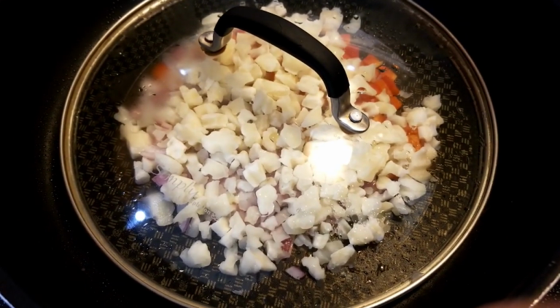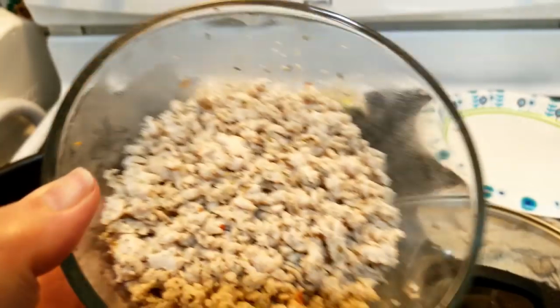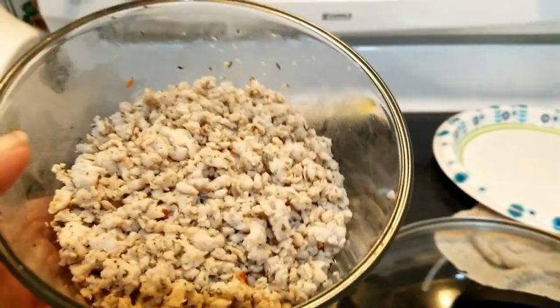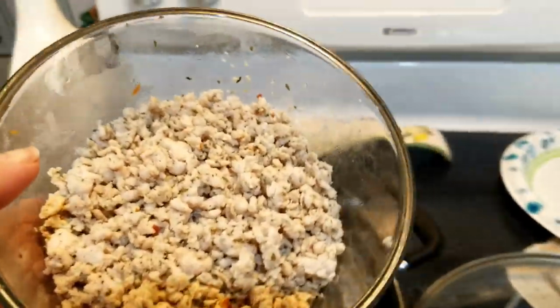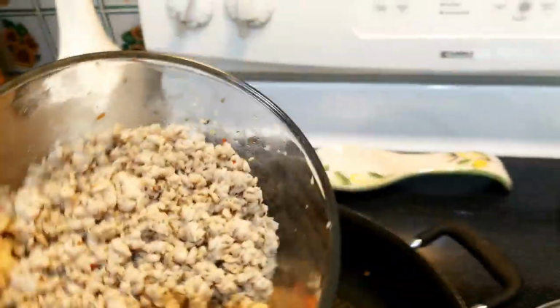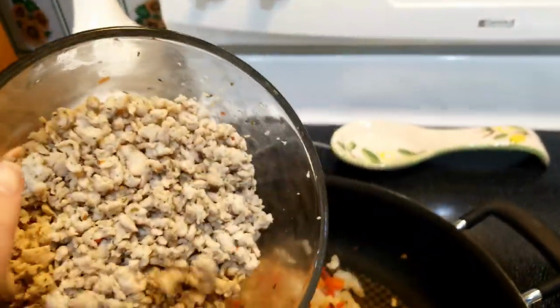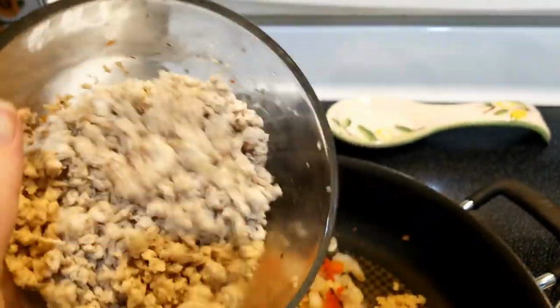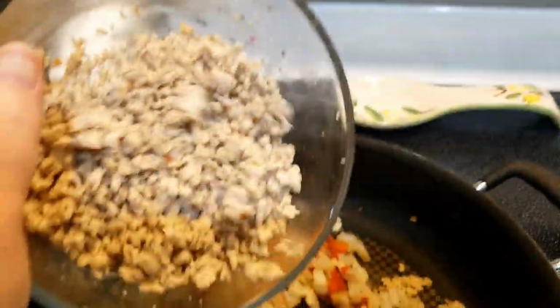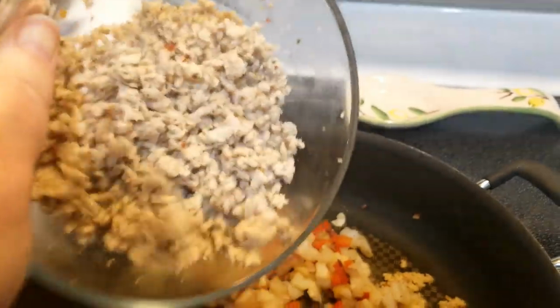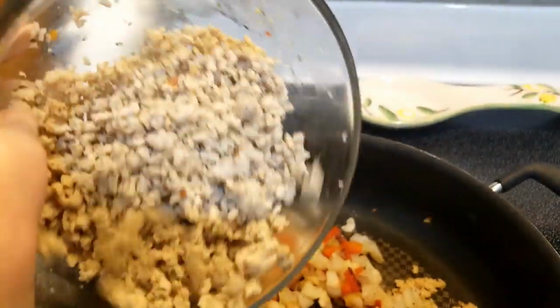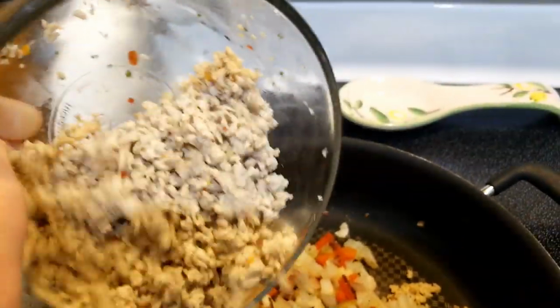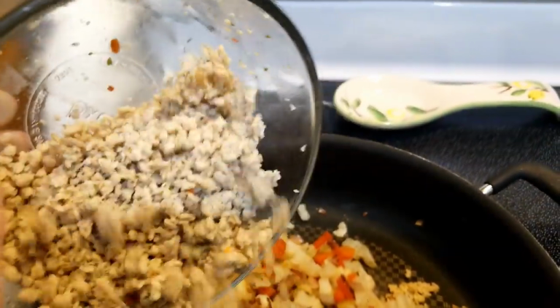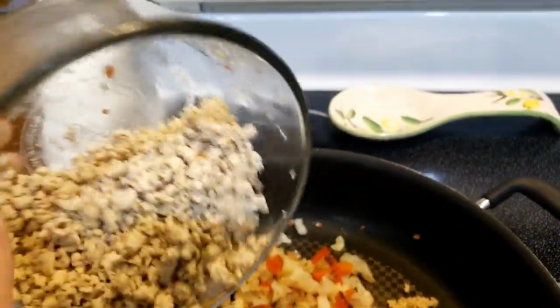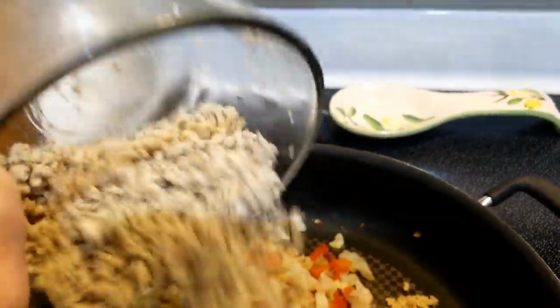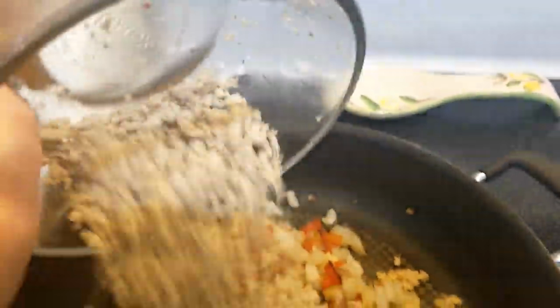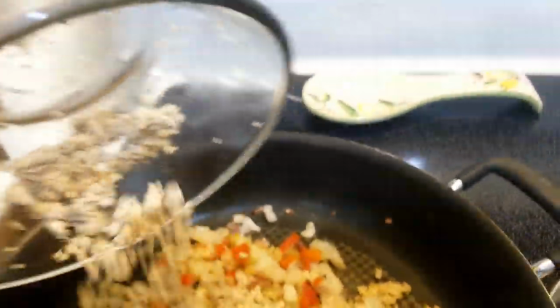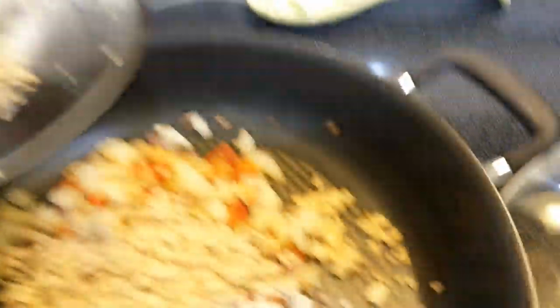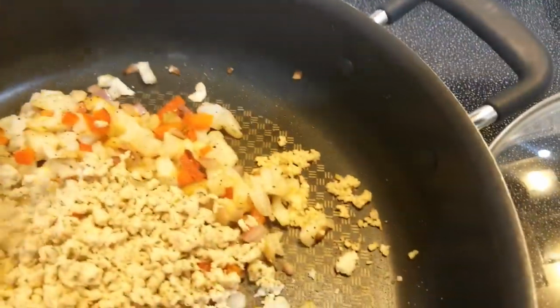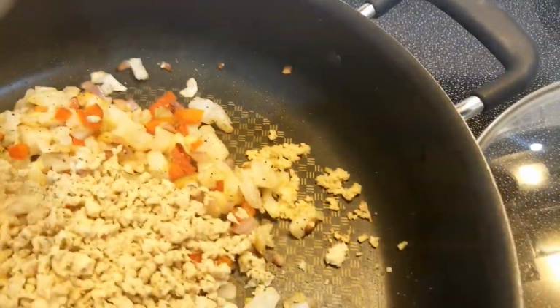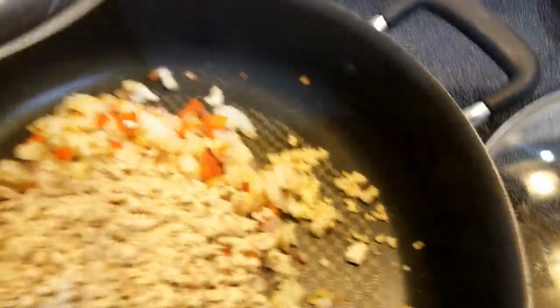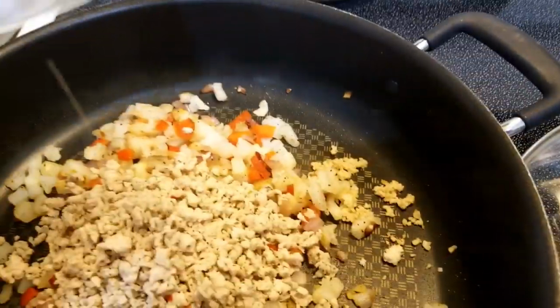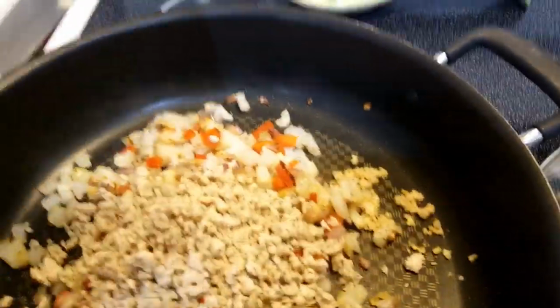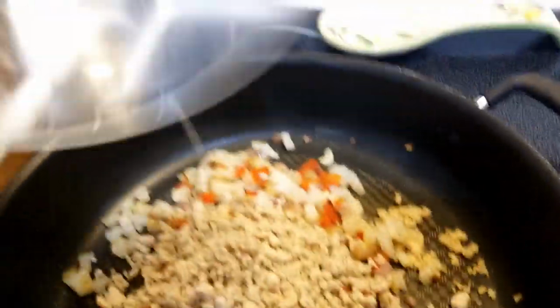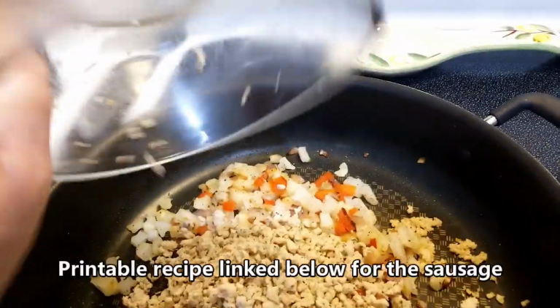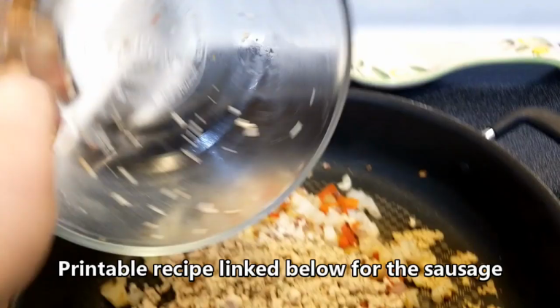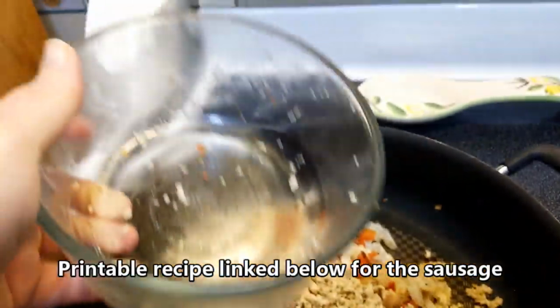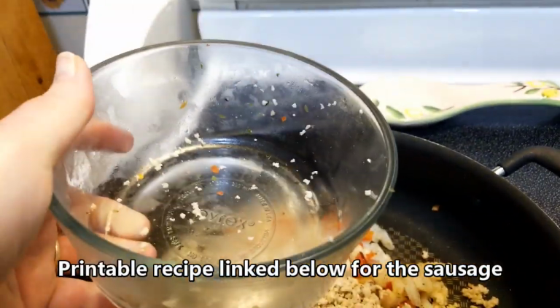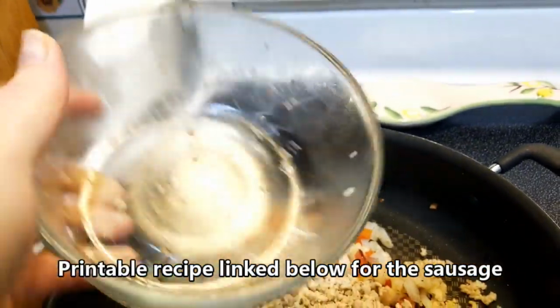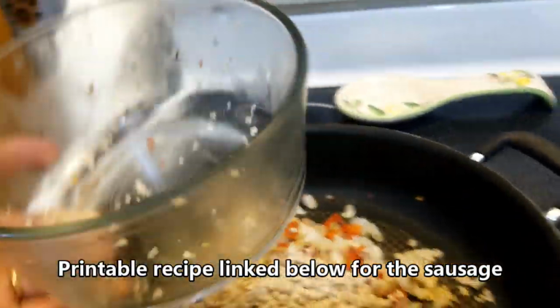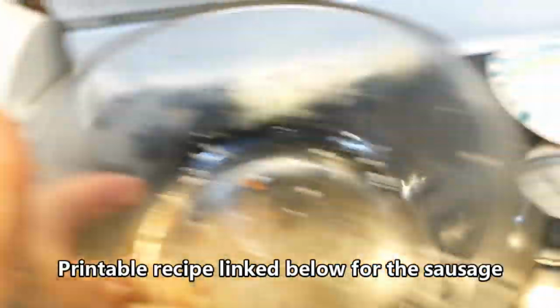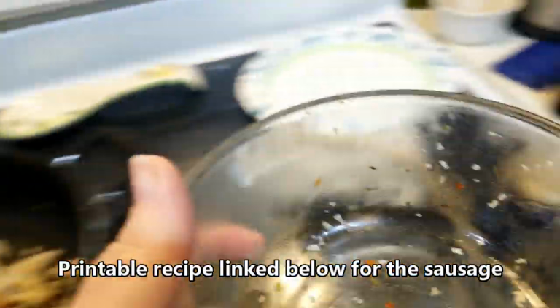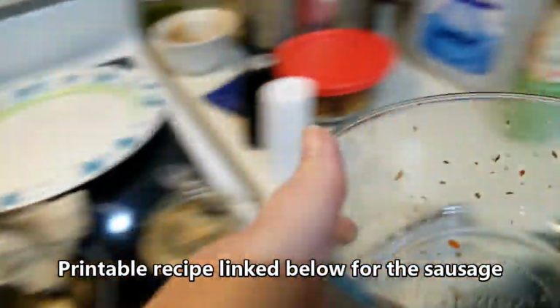This is the rest of our leftover sausage. I'm going to add that in there — I already added a teaspoon of garlic. I actually got three meals out of this pound of sausage.